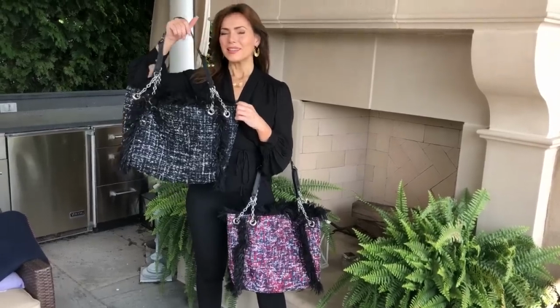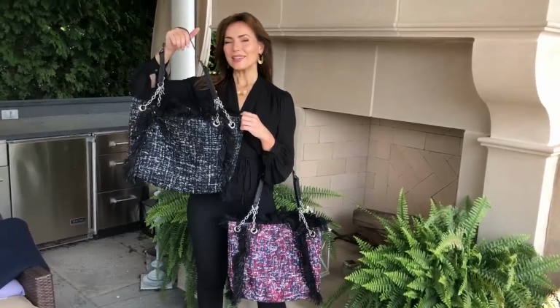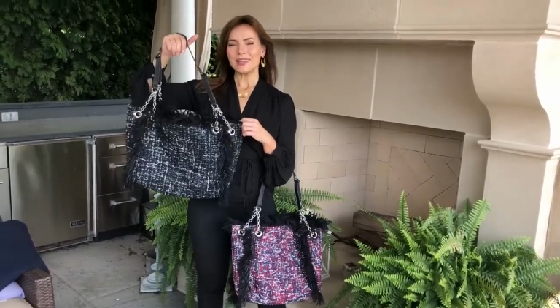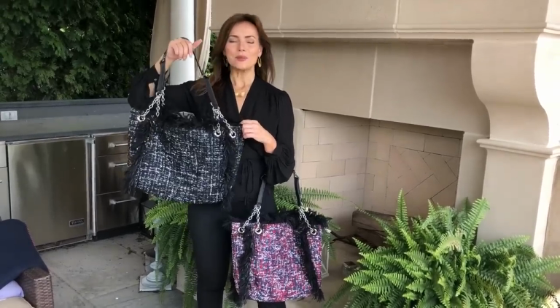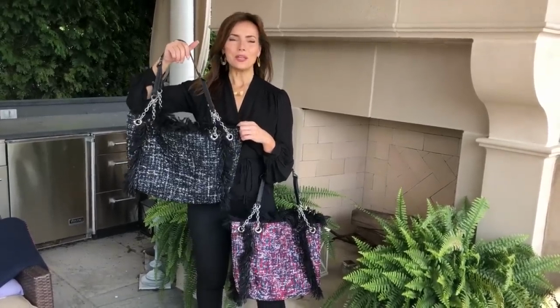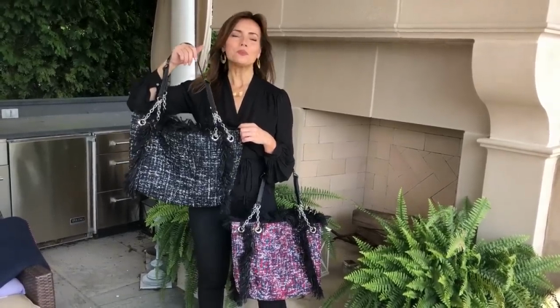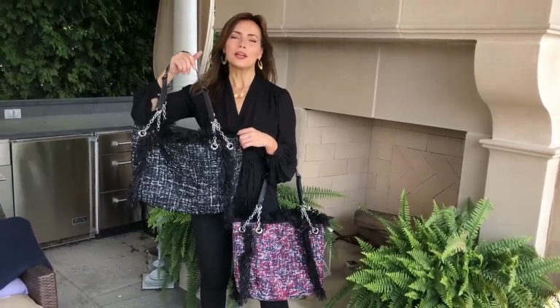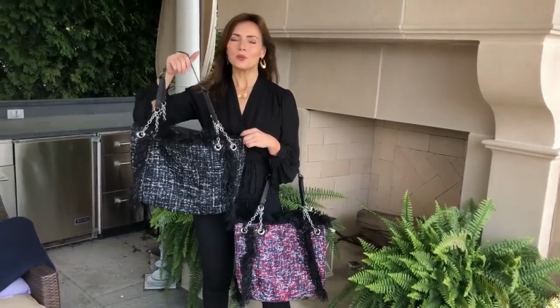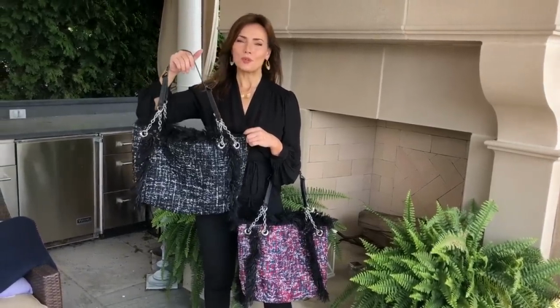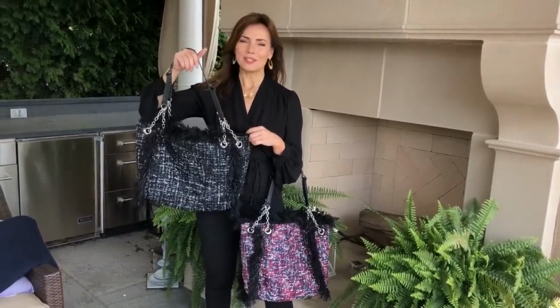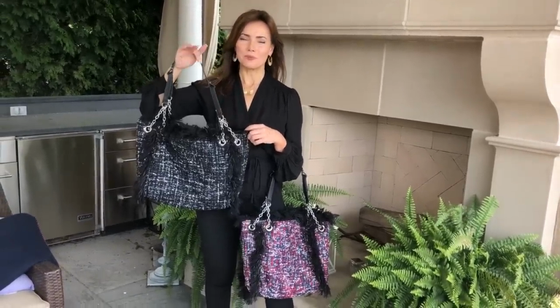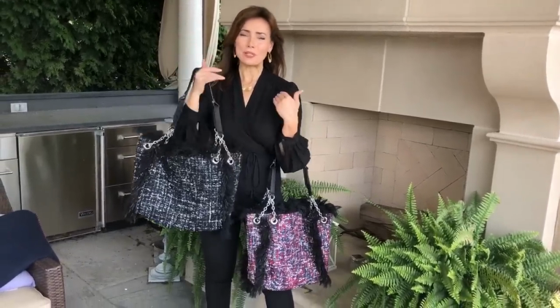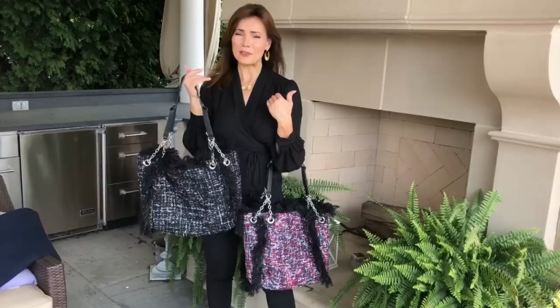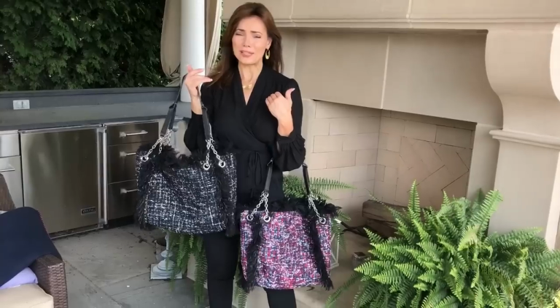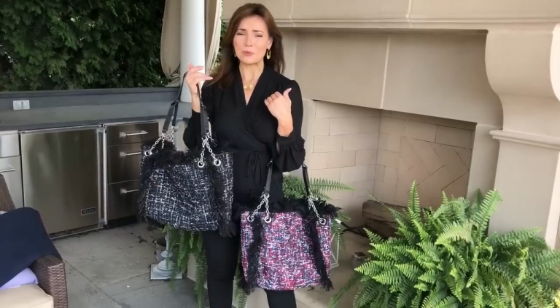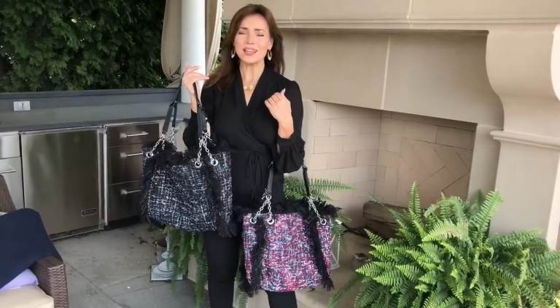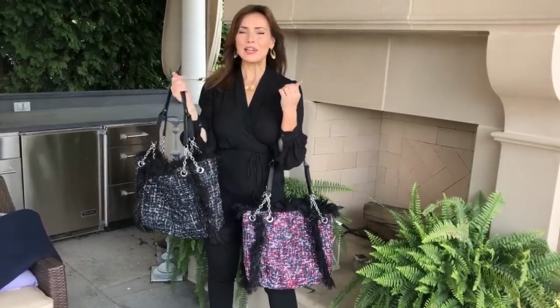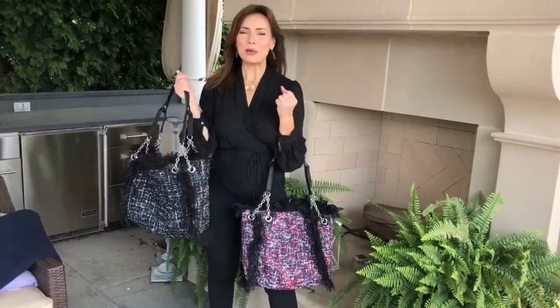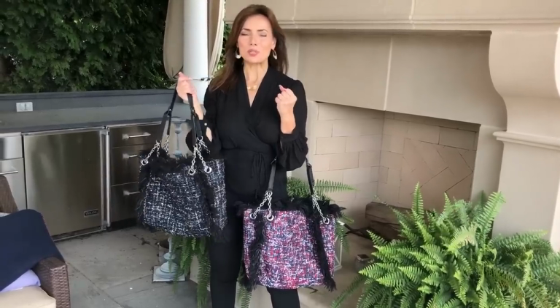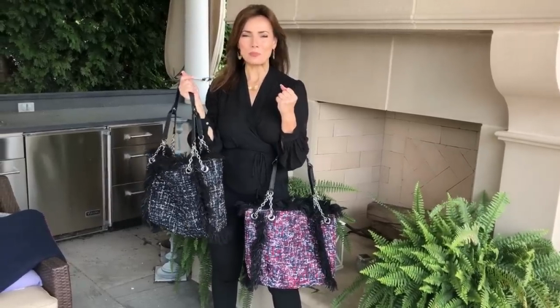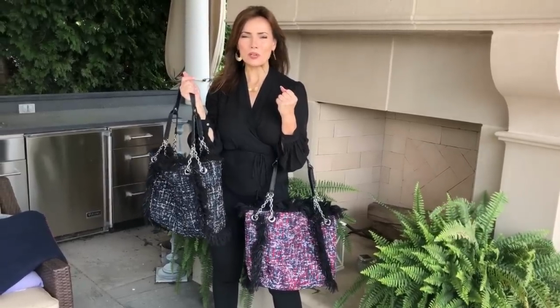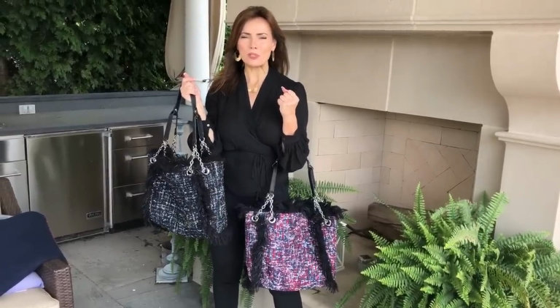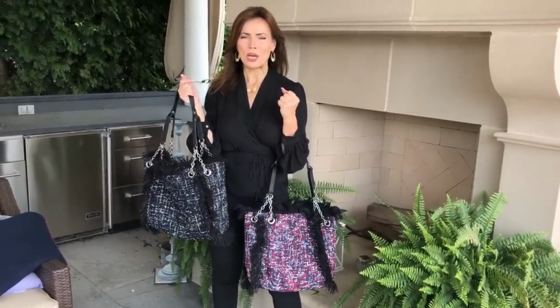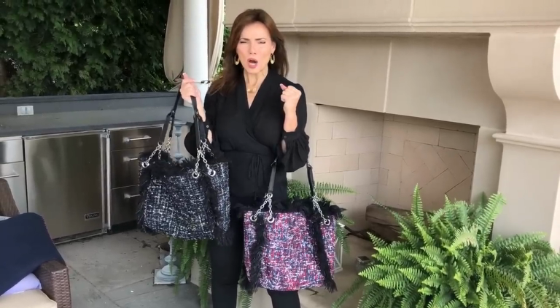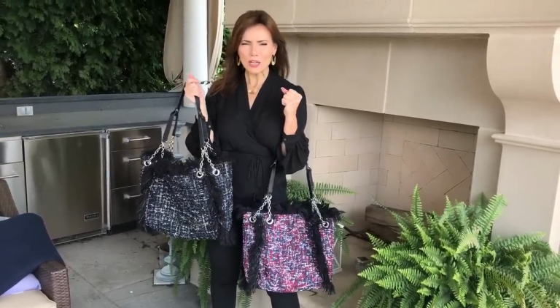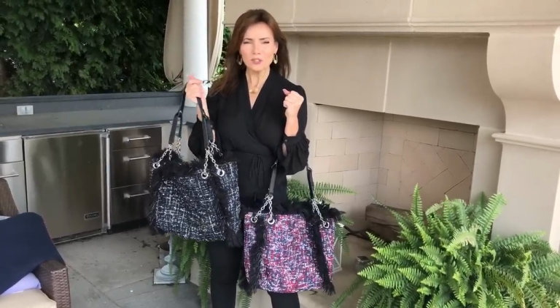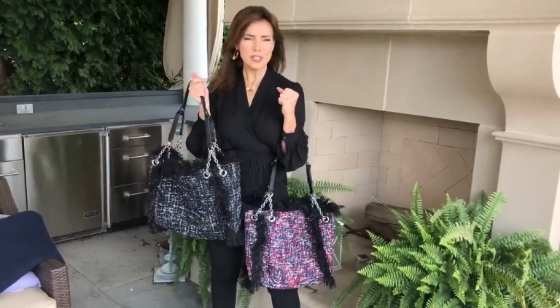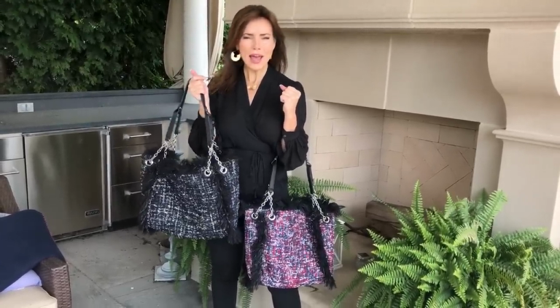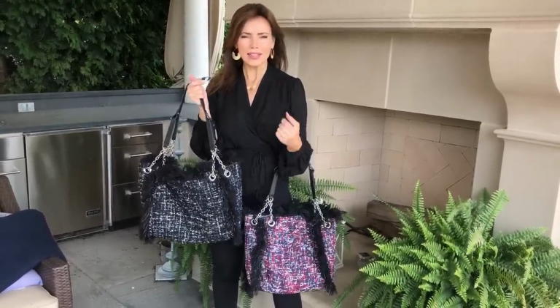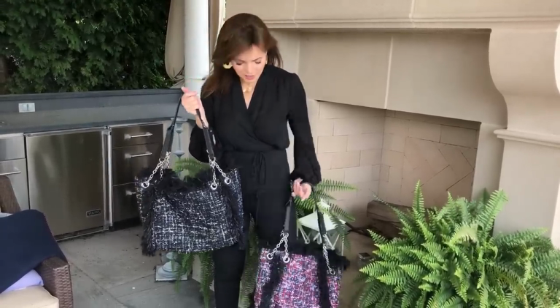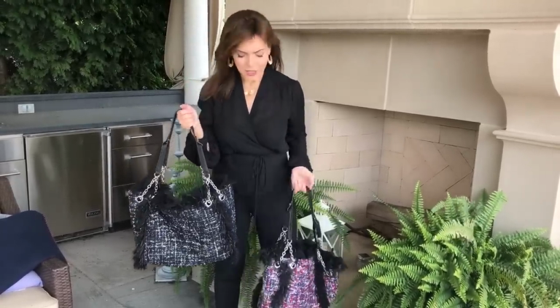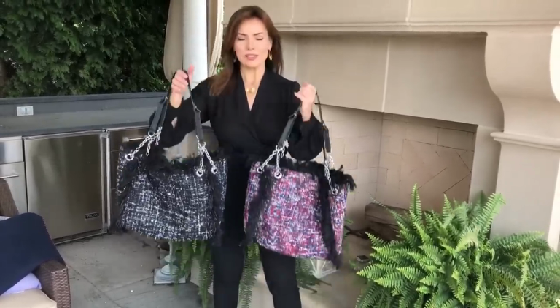This is the big boucle tote that you've been asking for. I've been carrying it for the last couple weeks, and every time it shows up in a picture everybody's going, oh my gosh, where's that bag? So here it is.